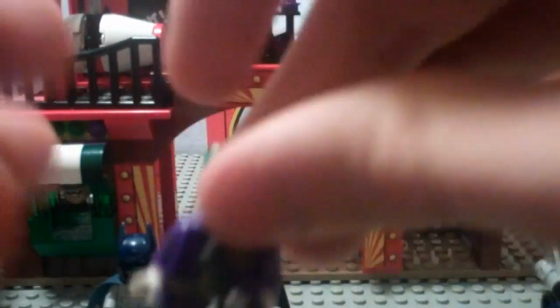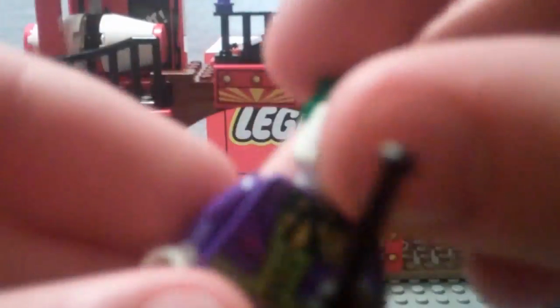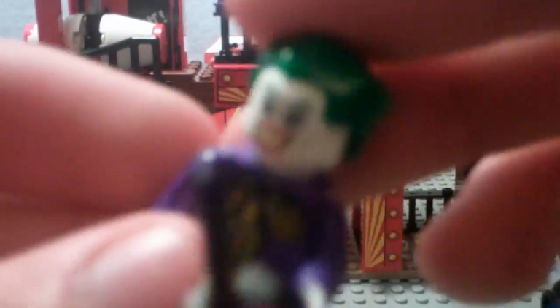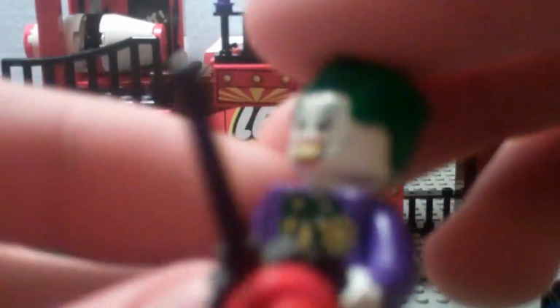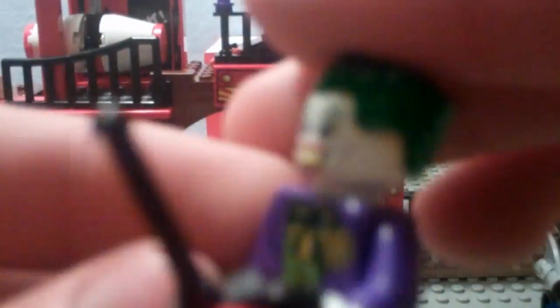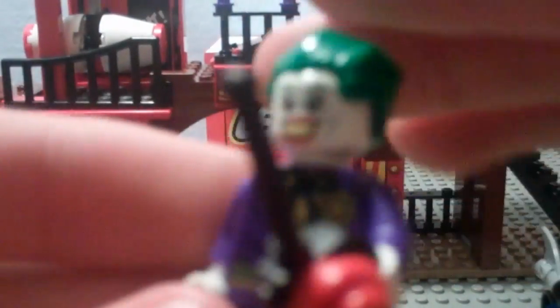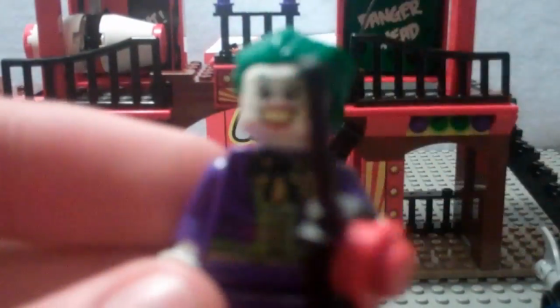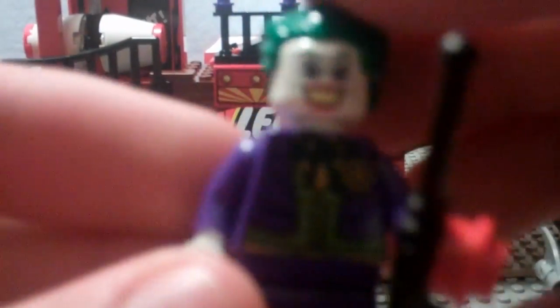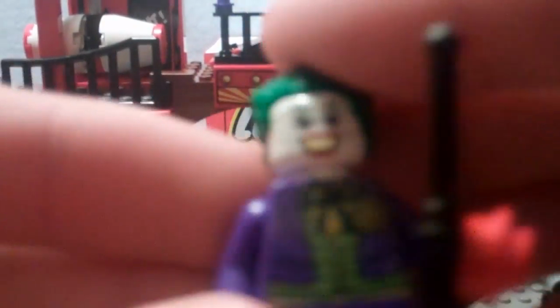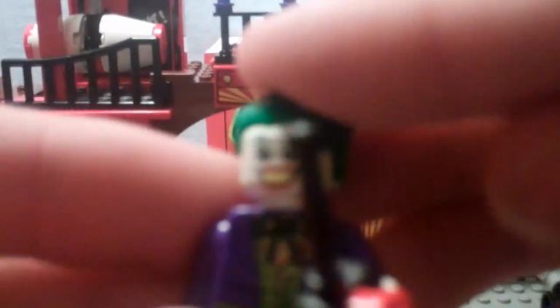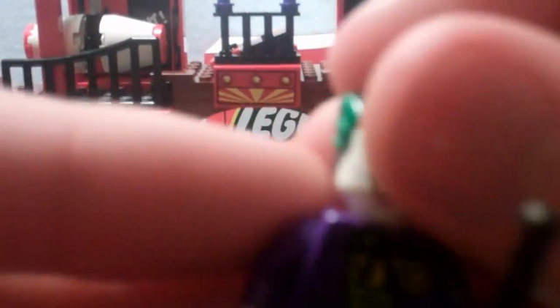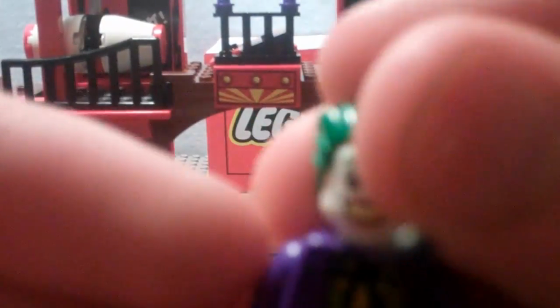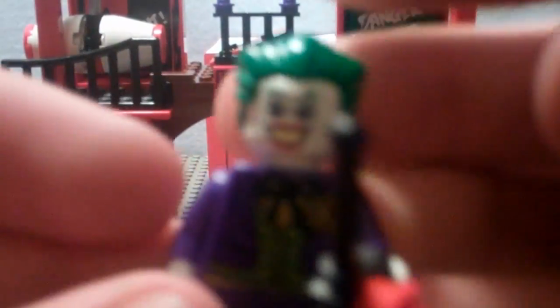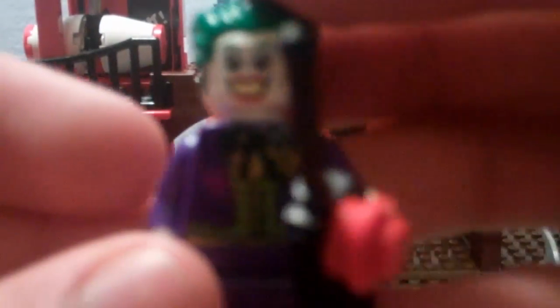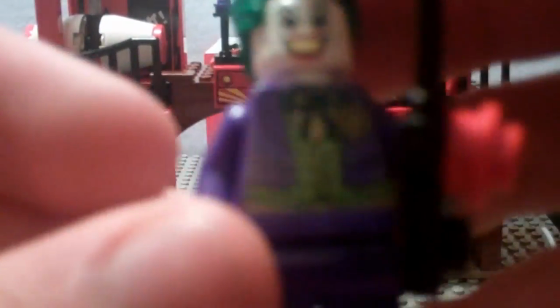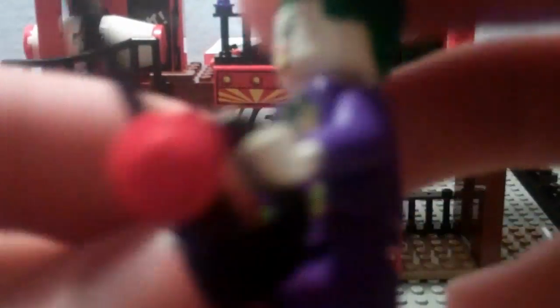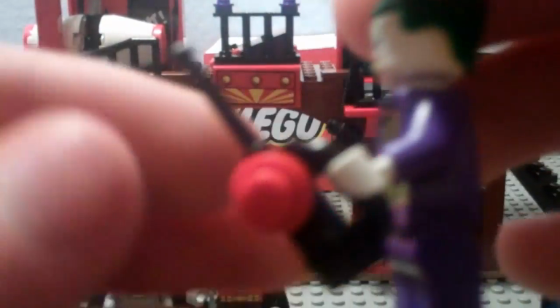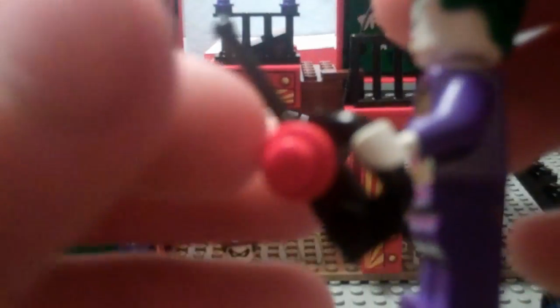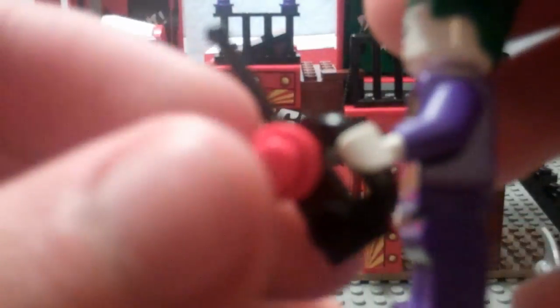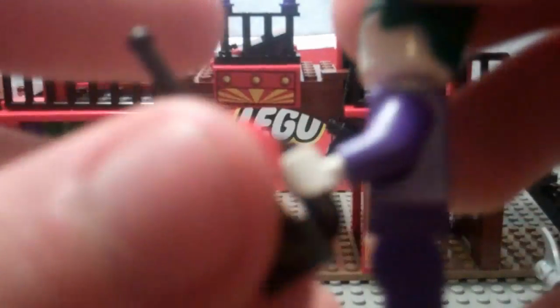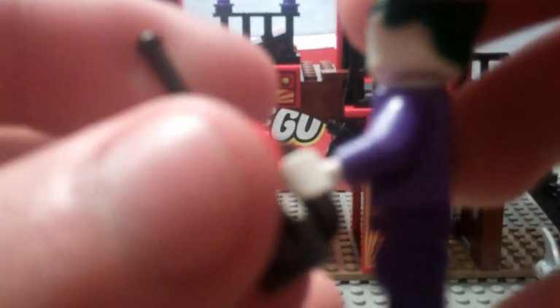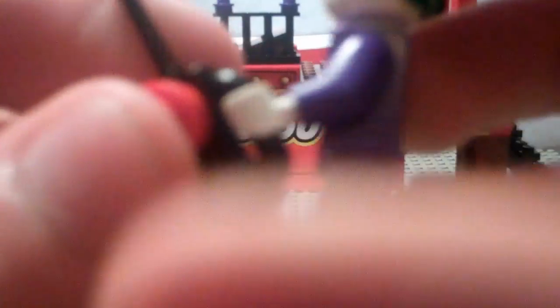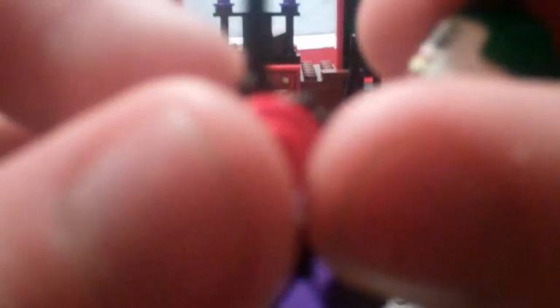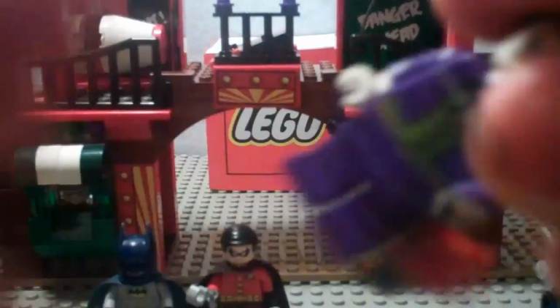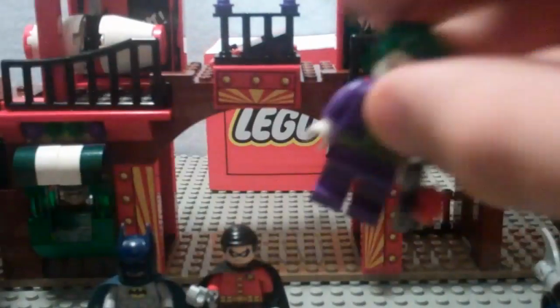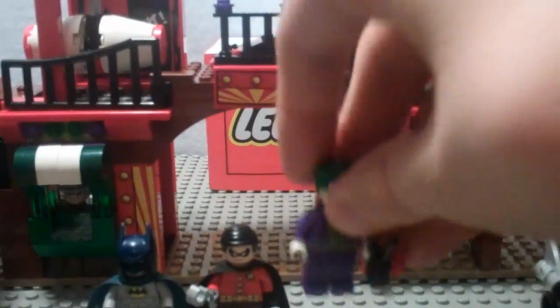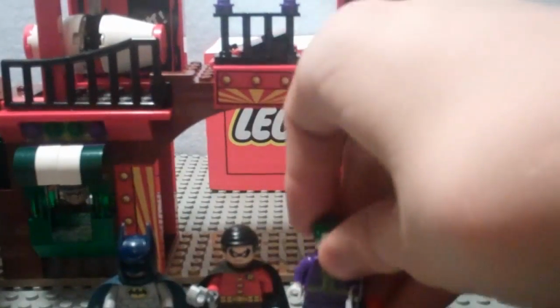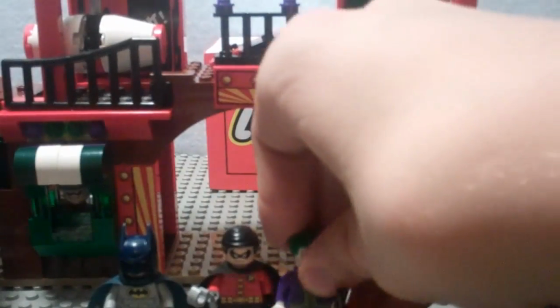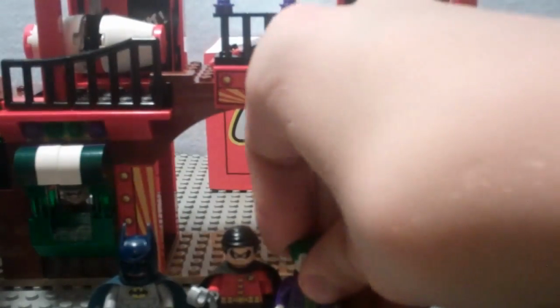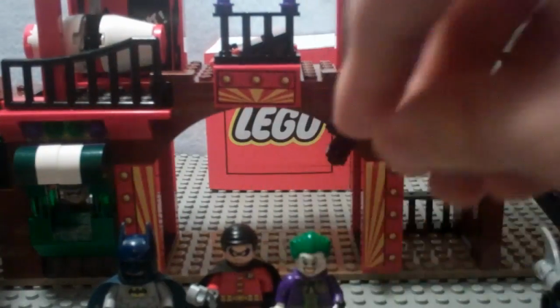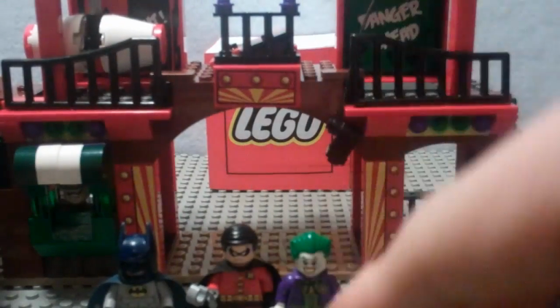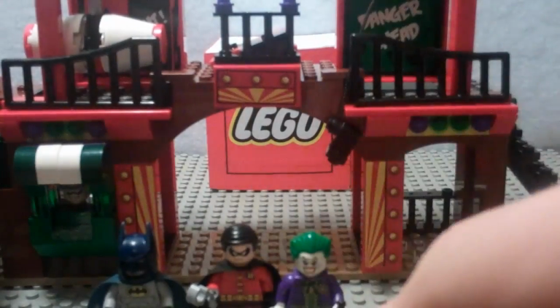You get another Joker. He also comes in the Batwing Battle over Gotham City — same Joker. He's got this interesting-looking walkie-talkie kind of thing, so that's kind of cool.